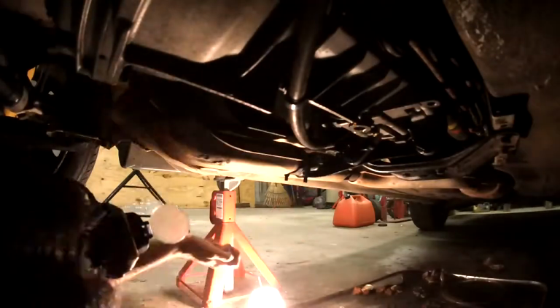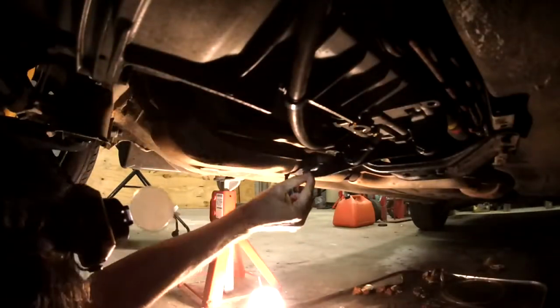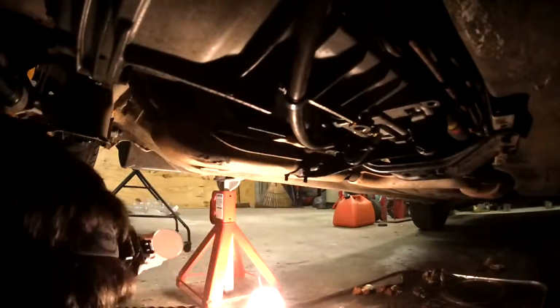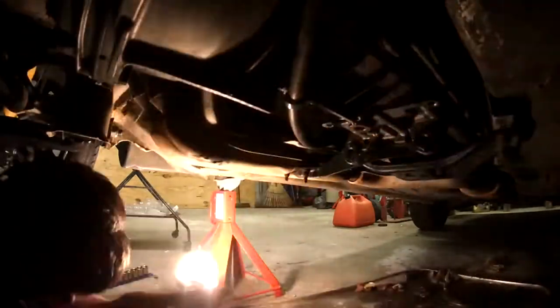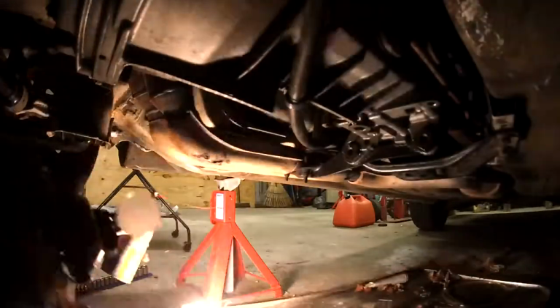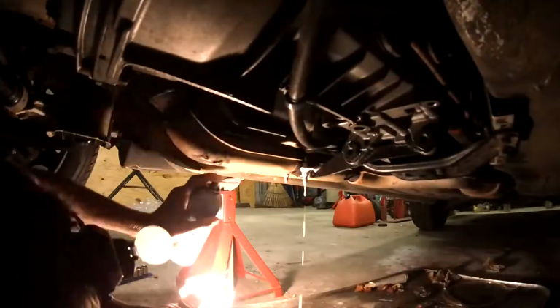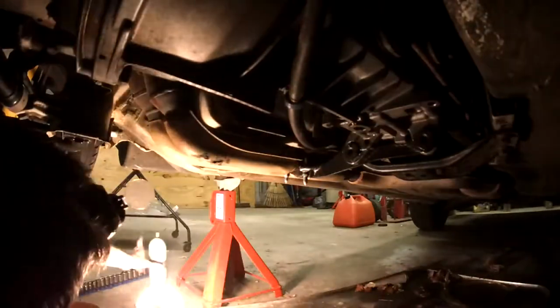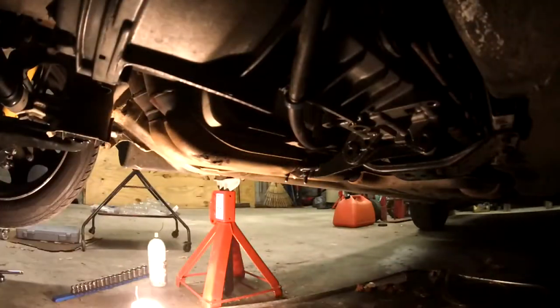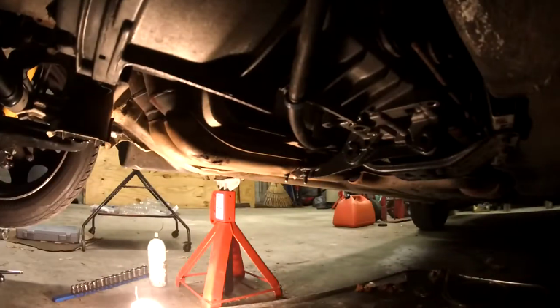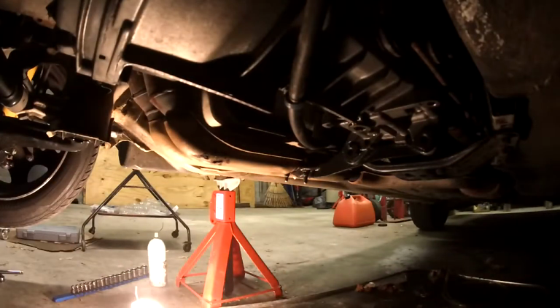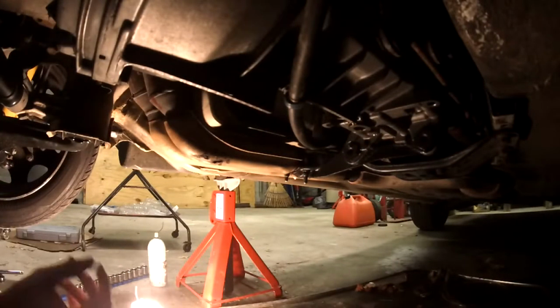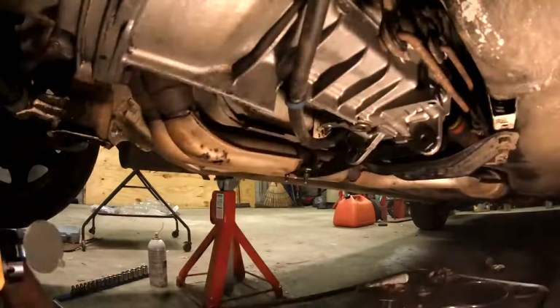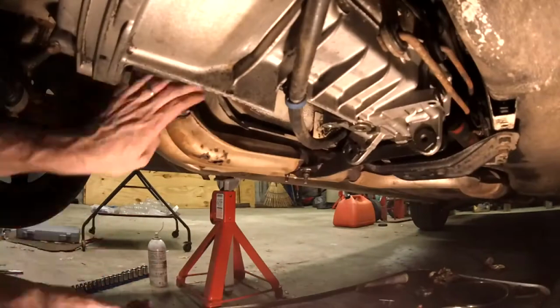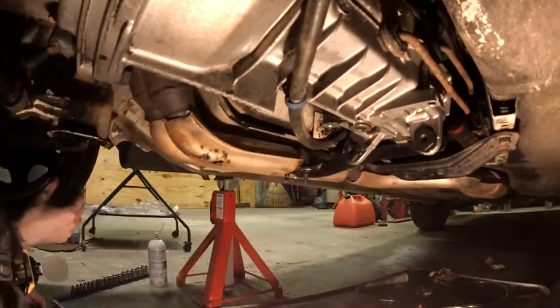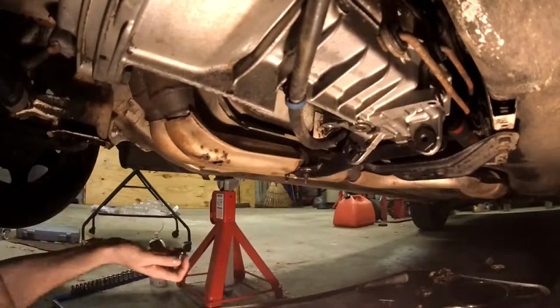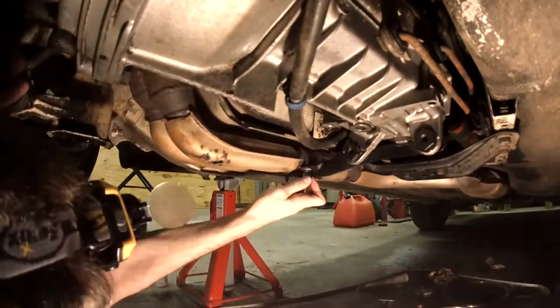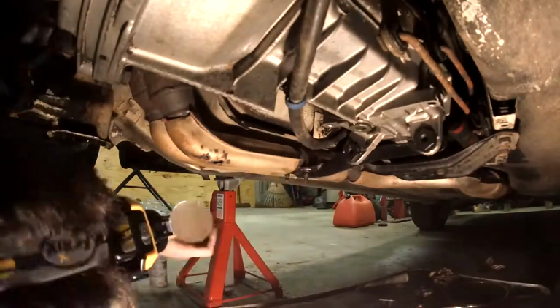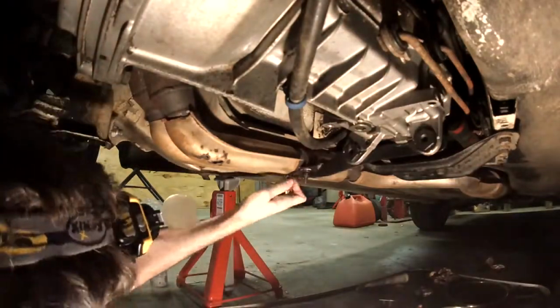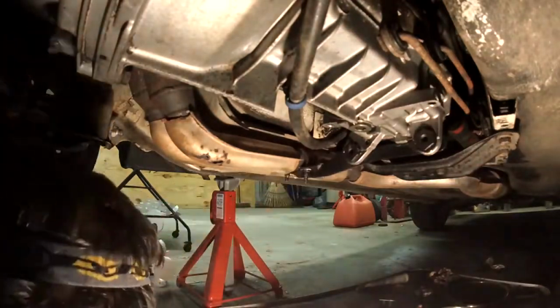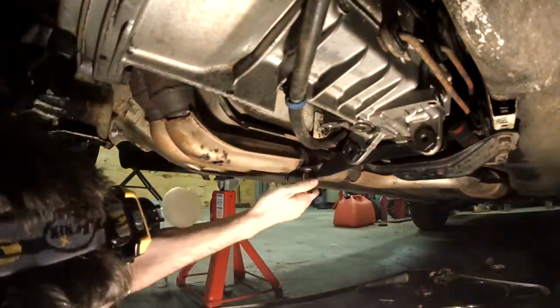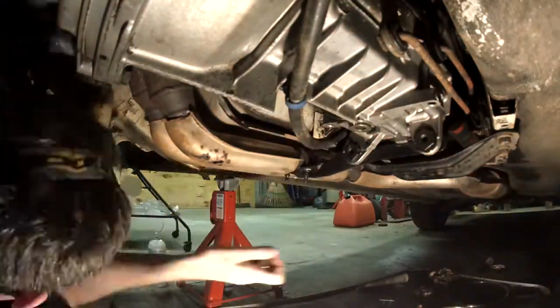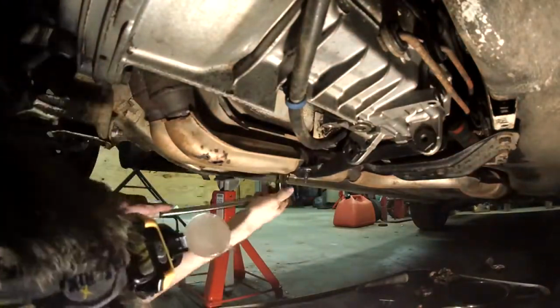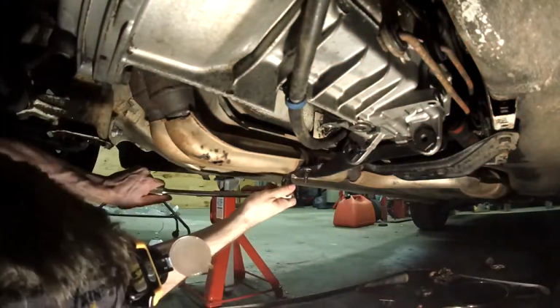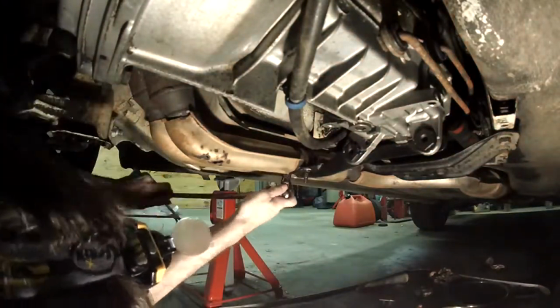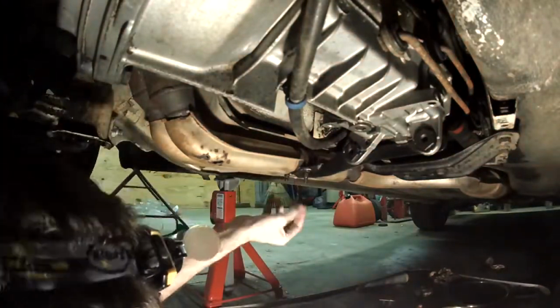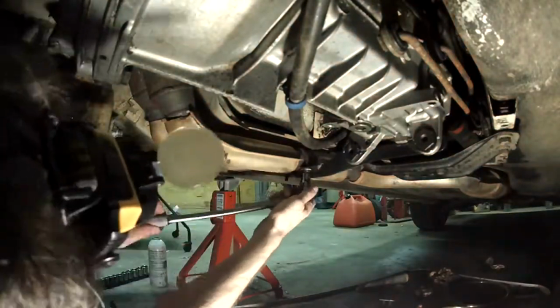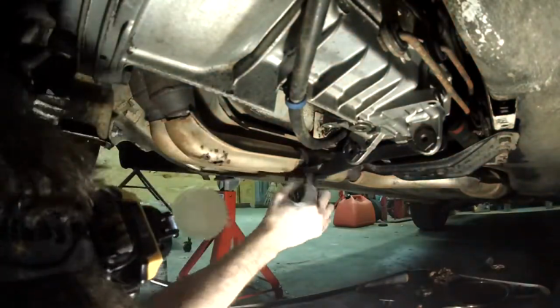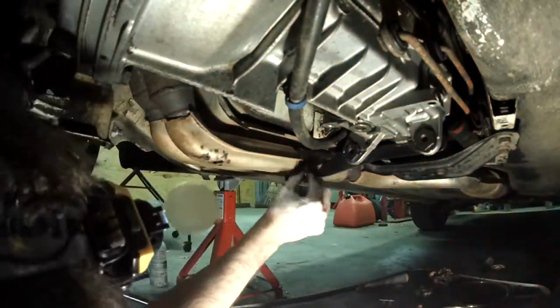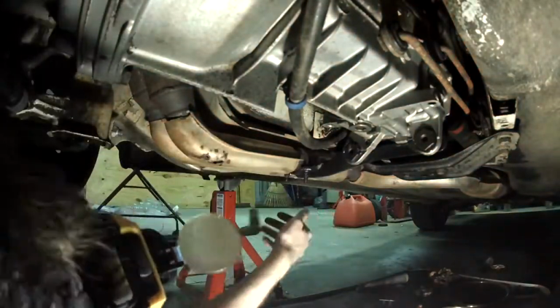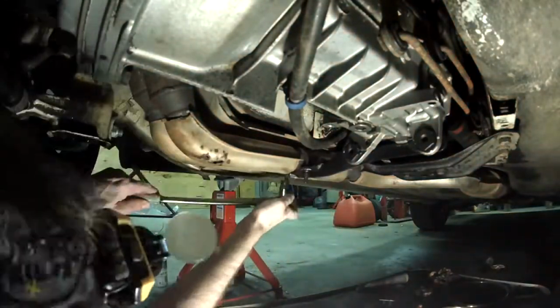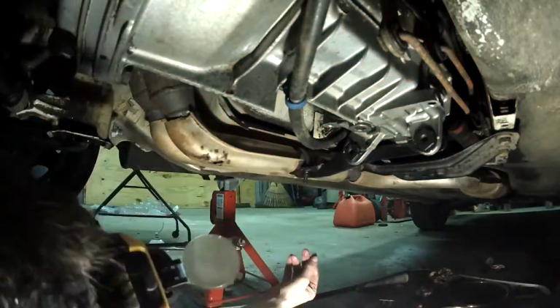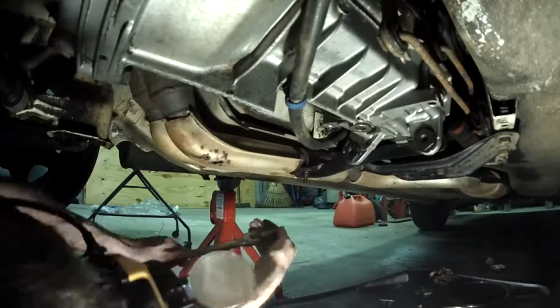This is a video on how to remove the oil pan on a 190E with an M102 engine. I mostly followed the service manual.